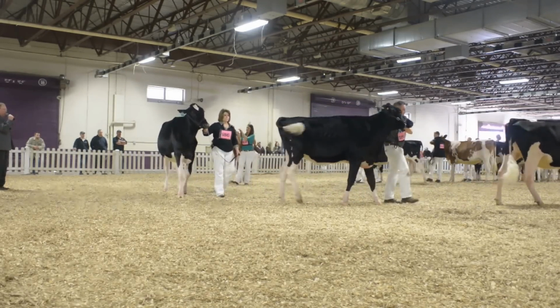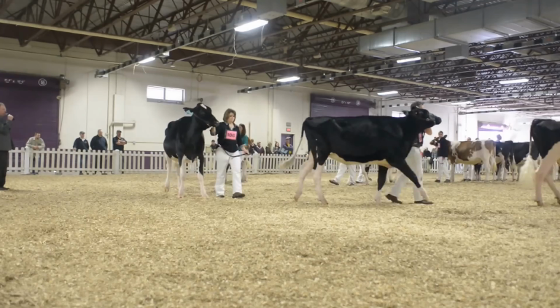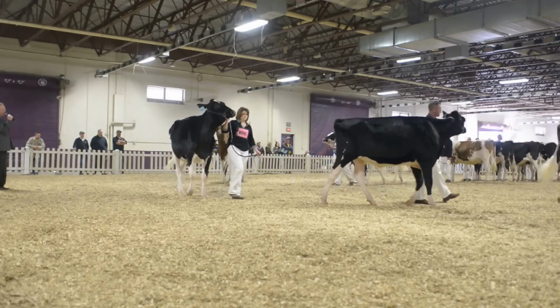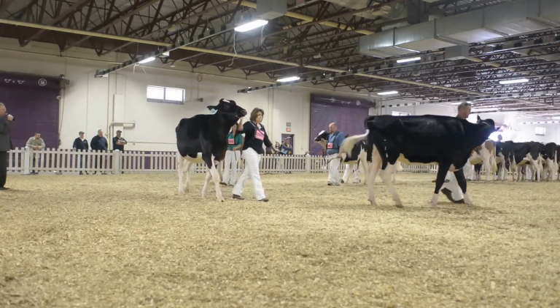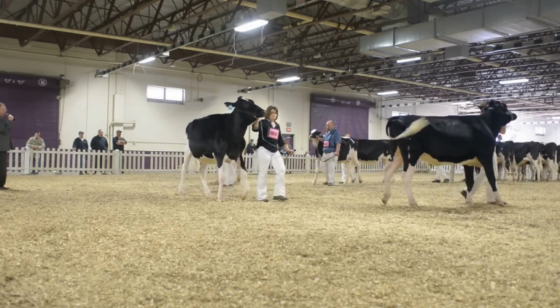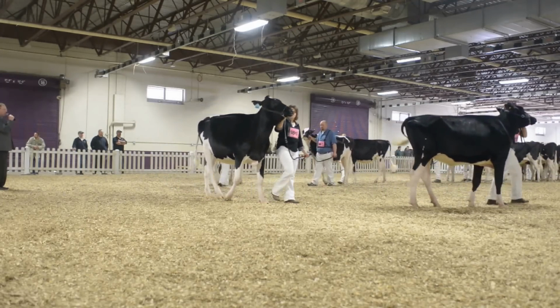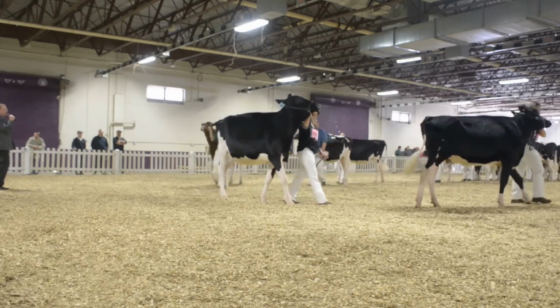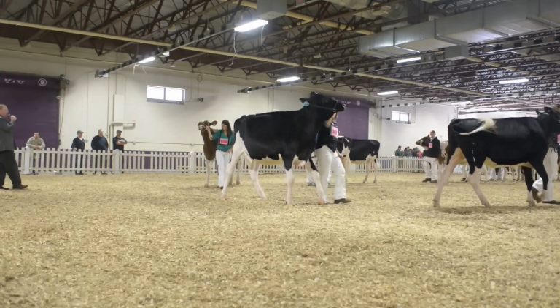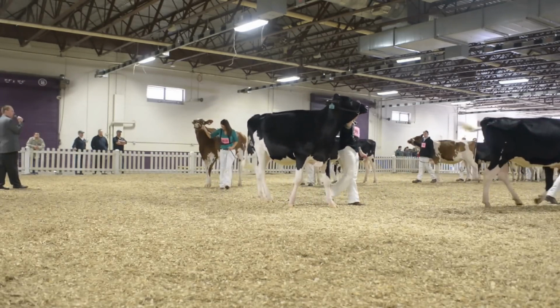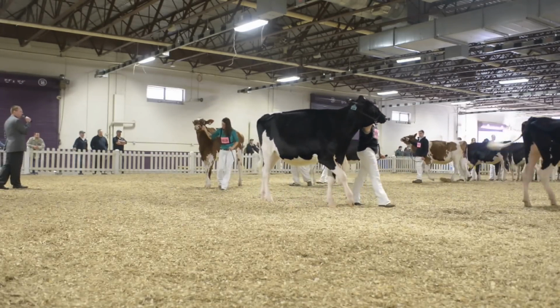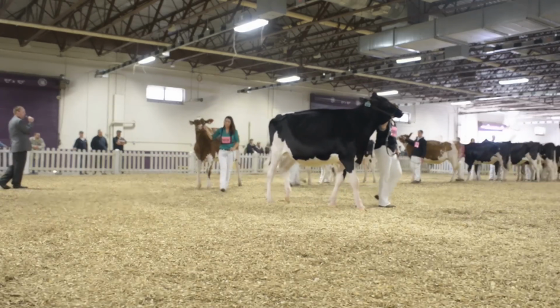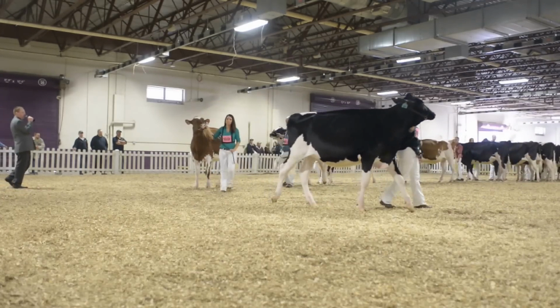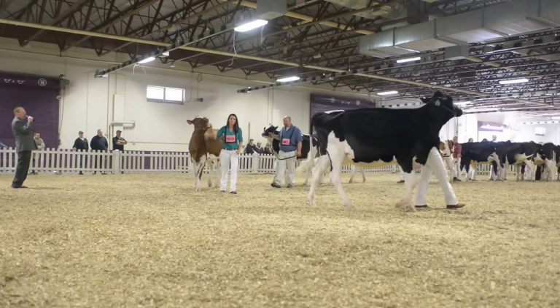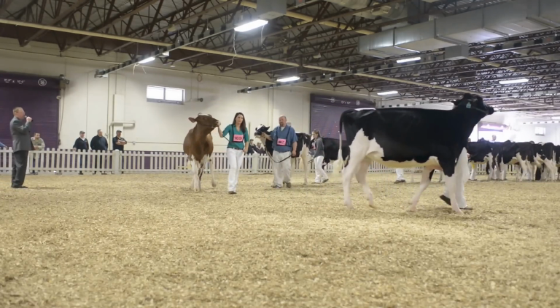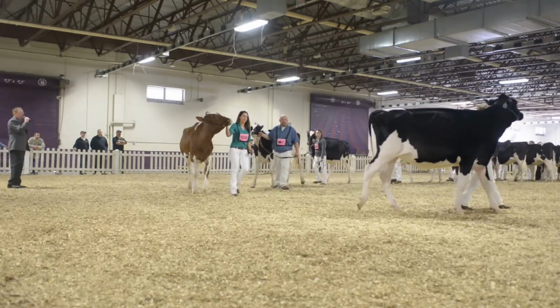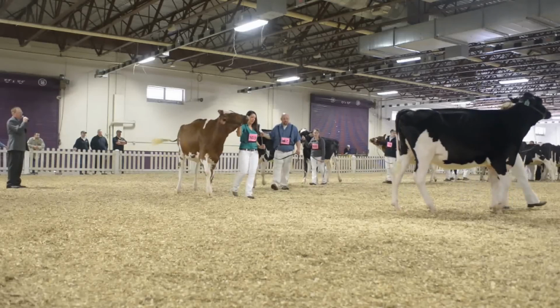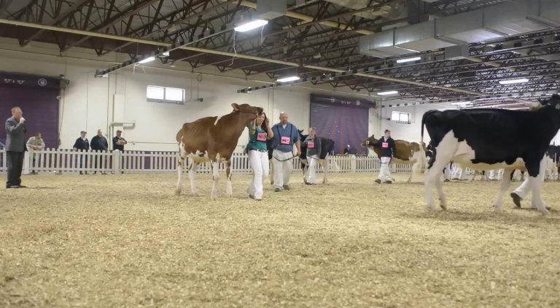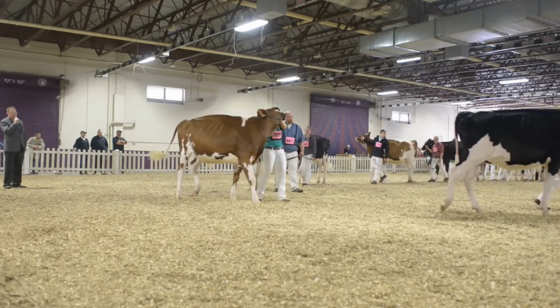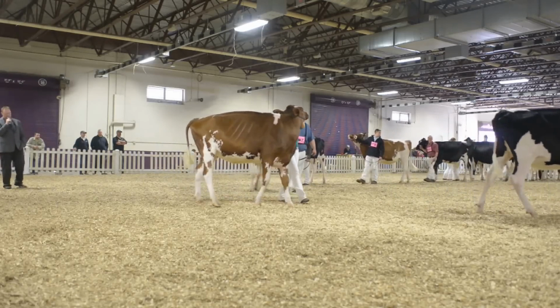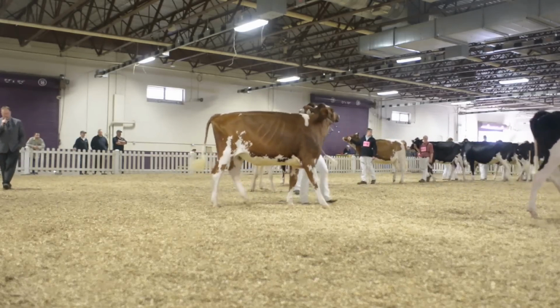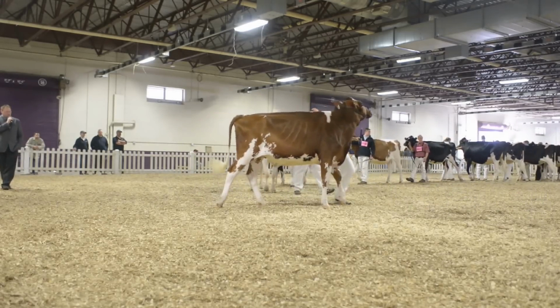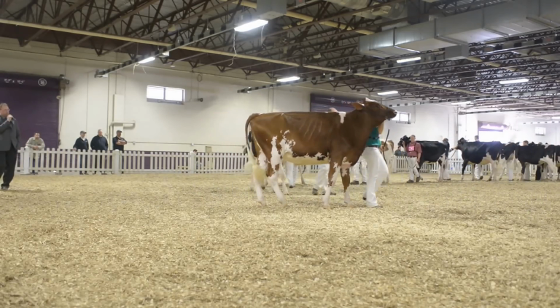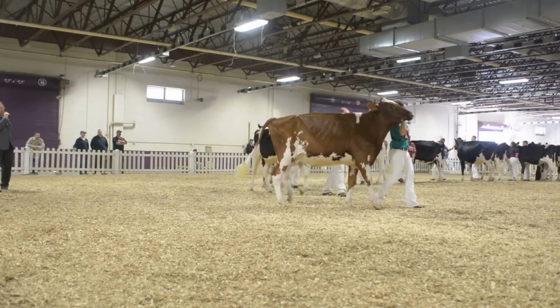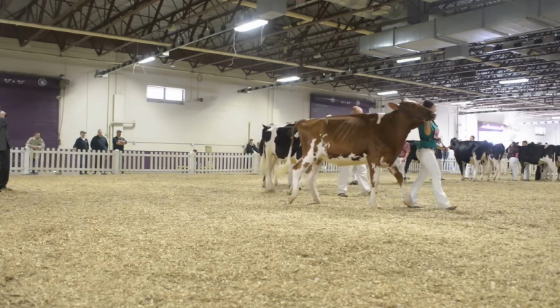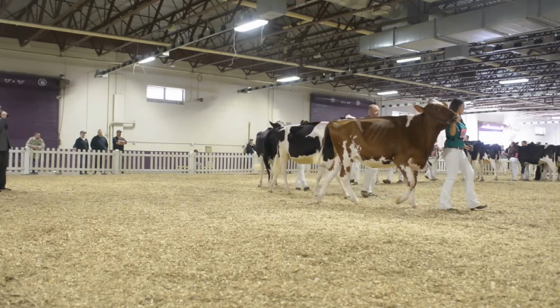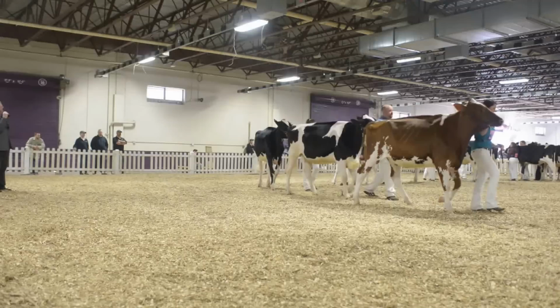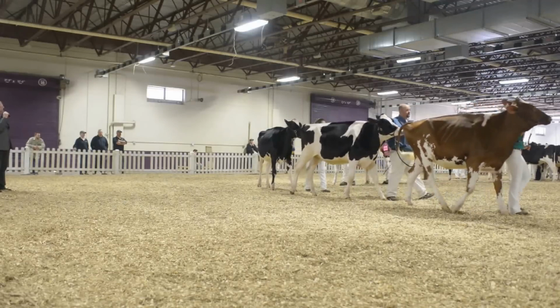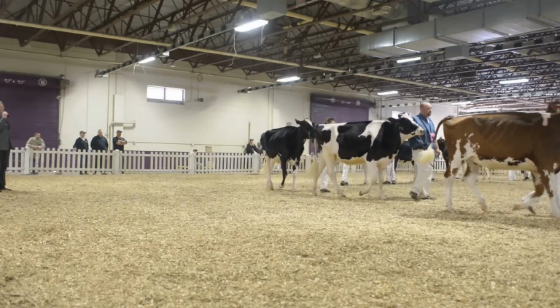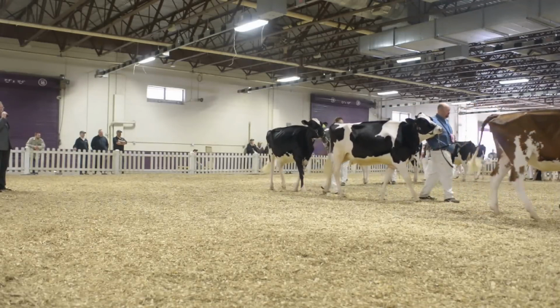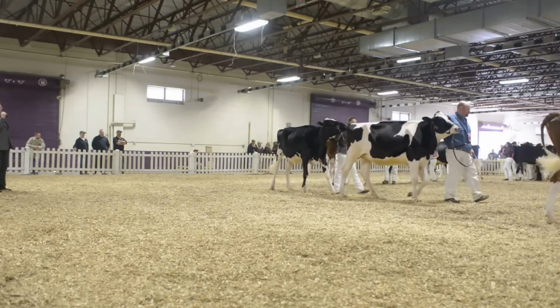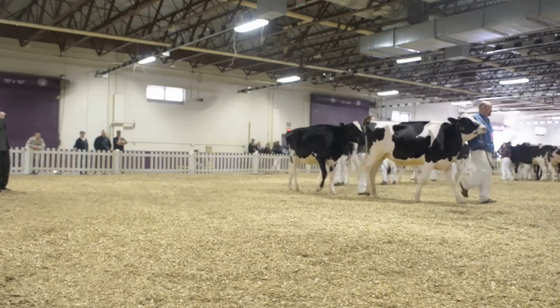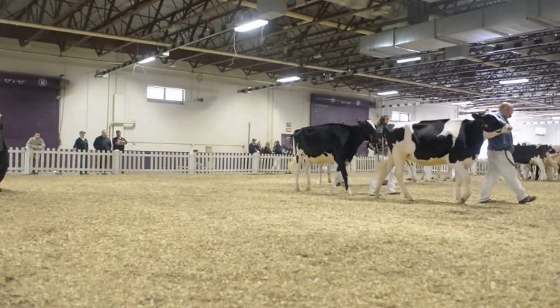Our fifth place heifer — another beautiful frame heifer. She's got that strength and power that you're looking for, a tremendous legged heifer. For me, she's just a little bit more style all the way through. She's a bit fuller in her crops, blends a little nicer from neck to shoulder, shoulder to barrel, than the extreme dairy heifer following in sixth.